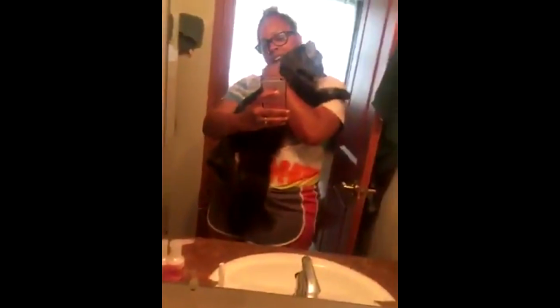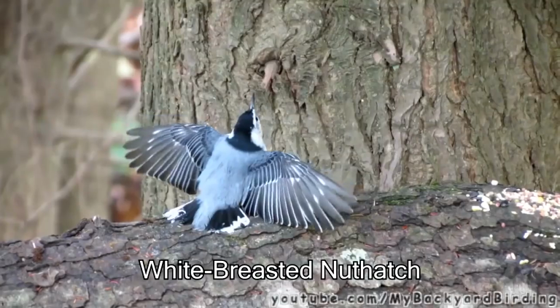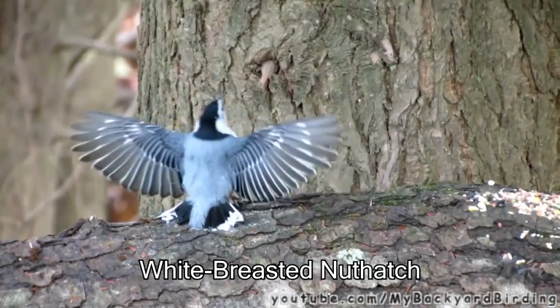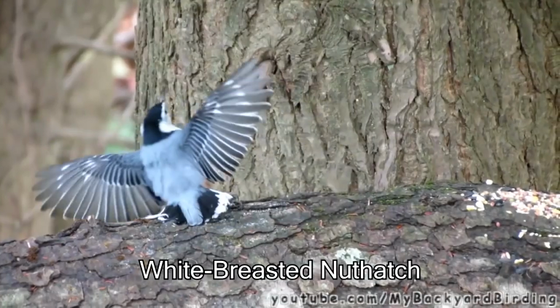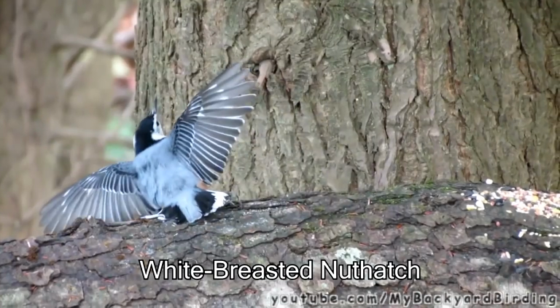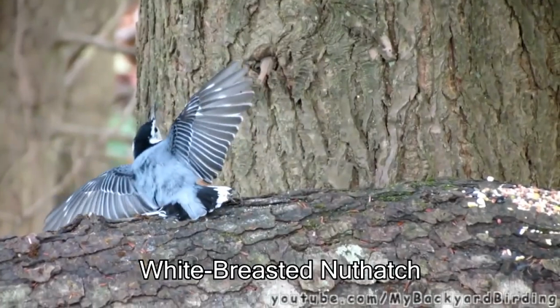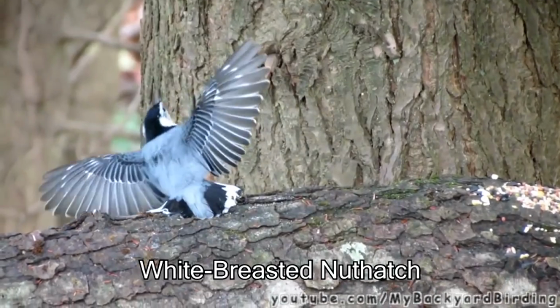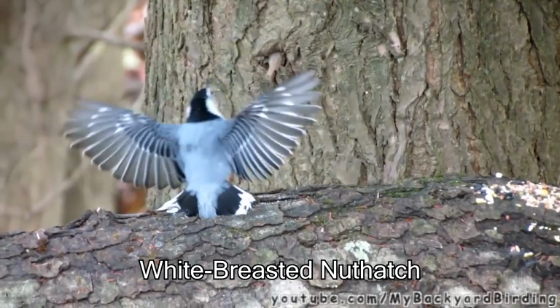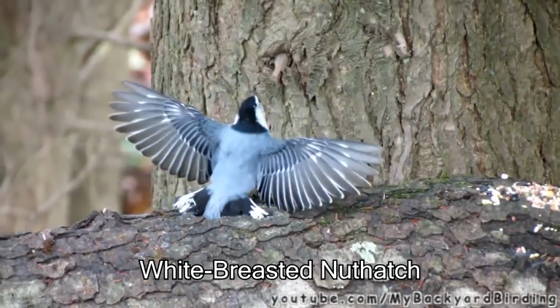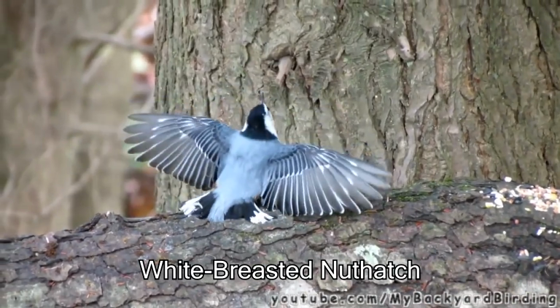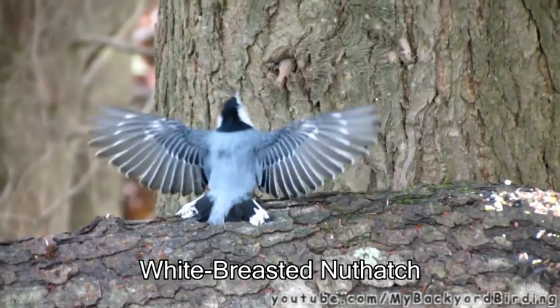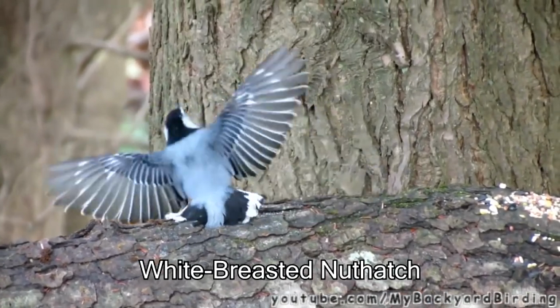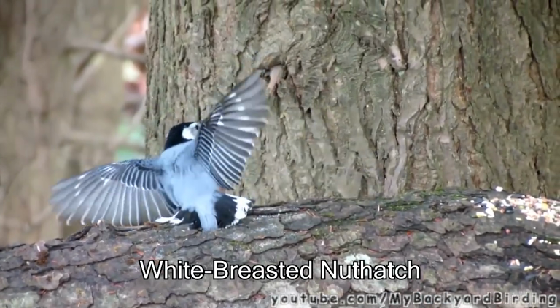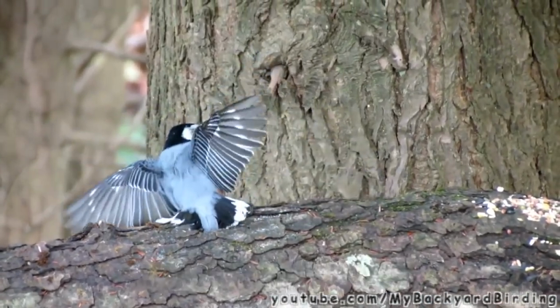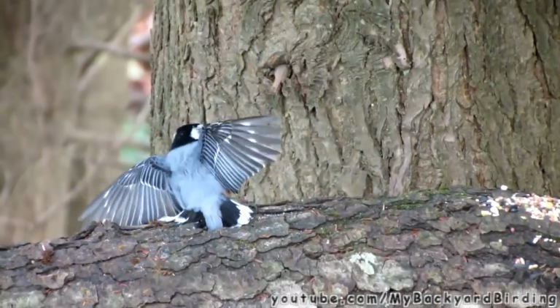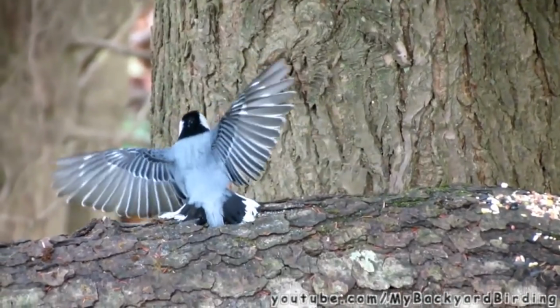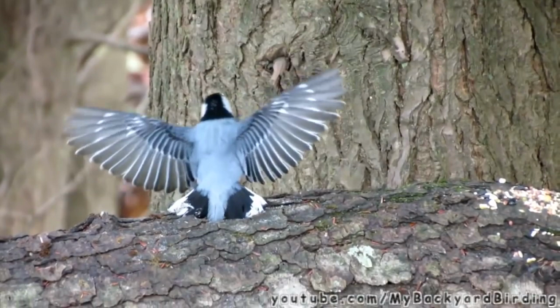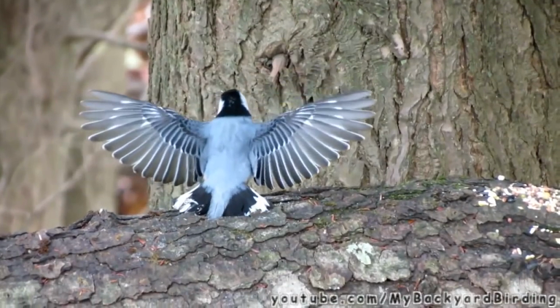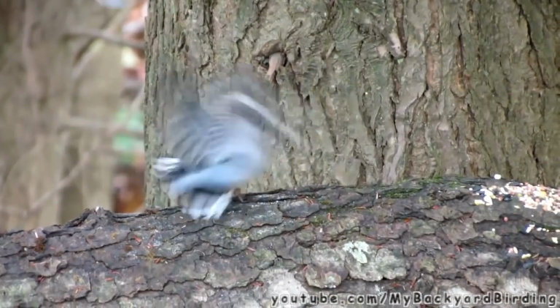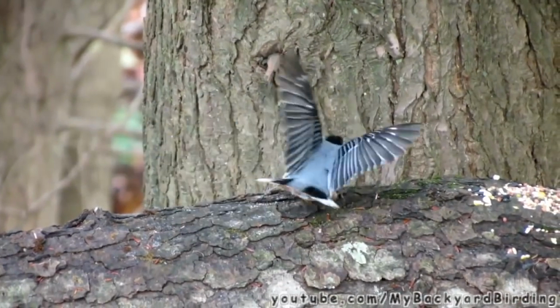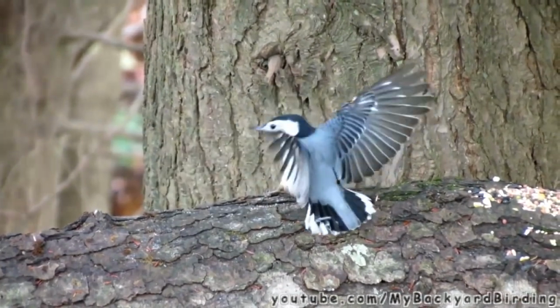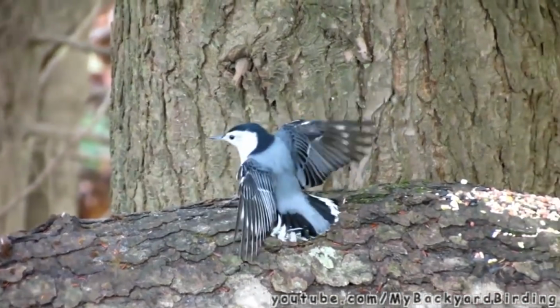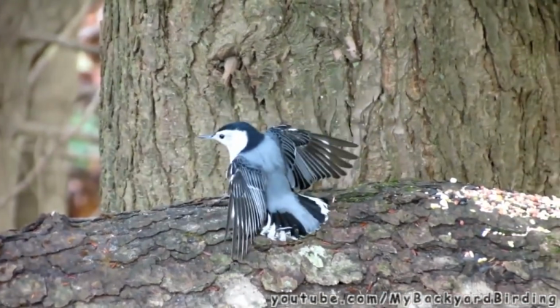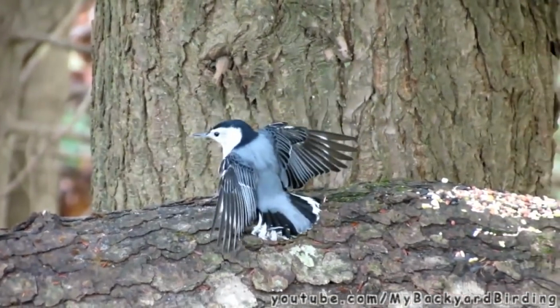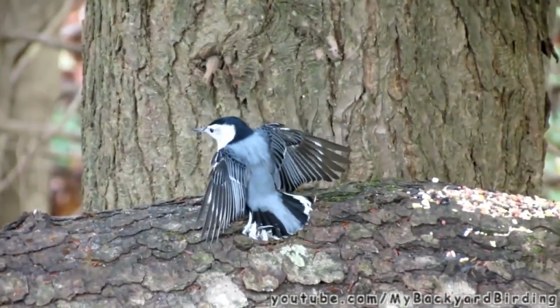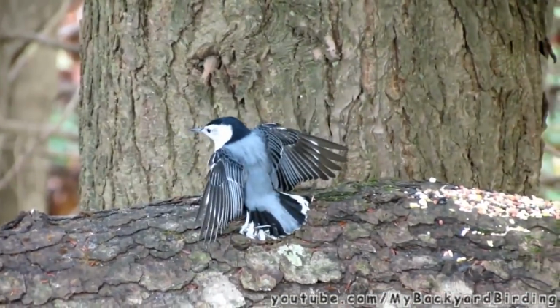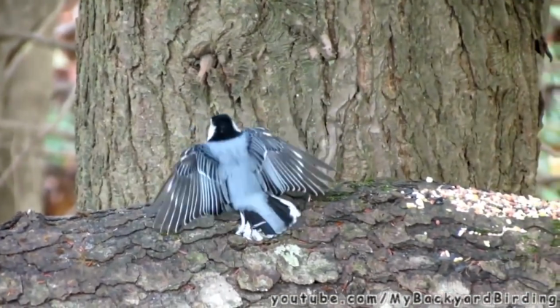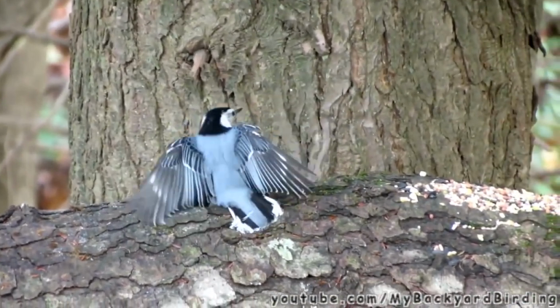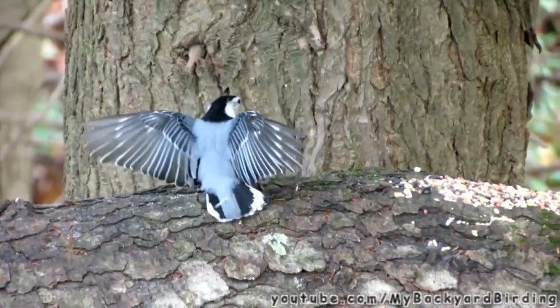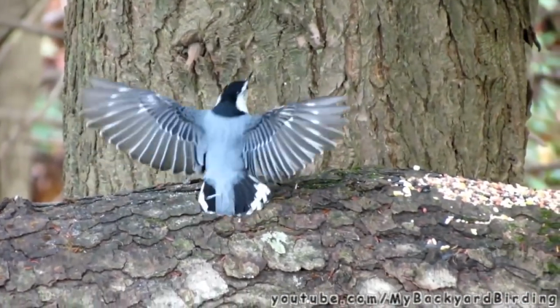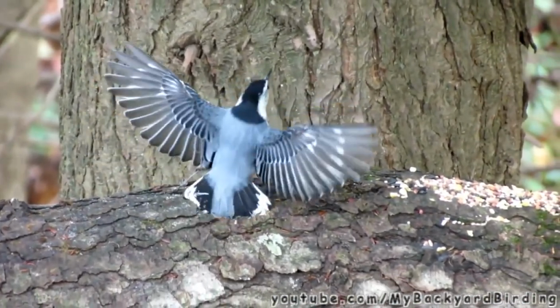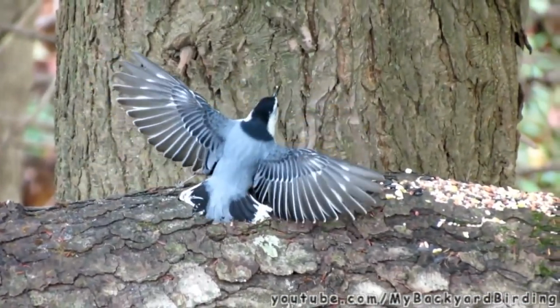This is called a white-breasted nuthatch, and they love to dance. Although this looks like a really weird mating dance, this is actually a display they do to defend a source of food from competitors.